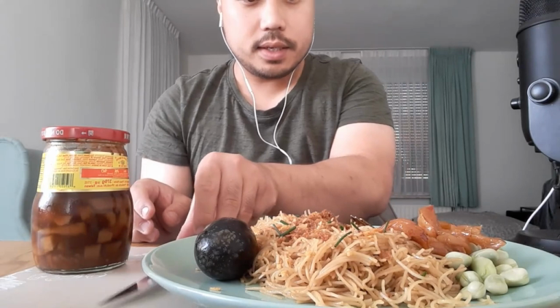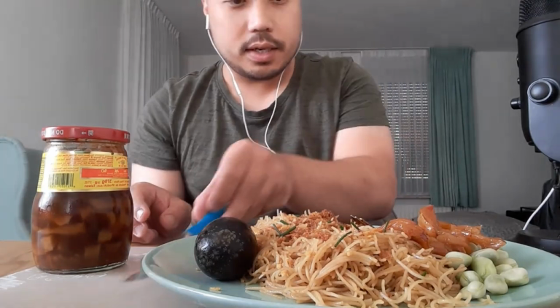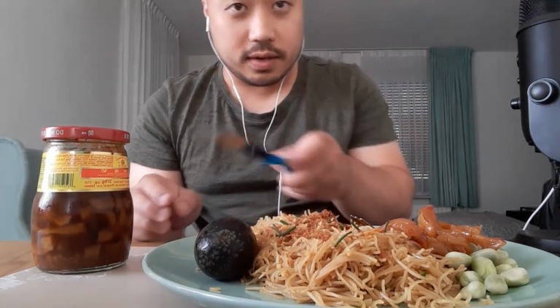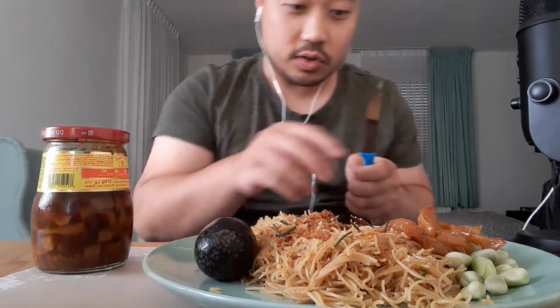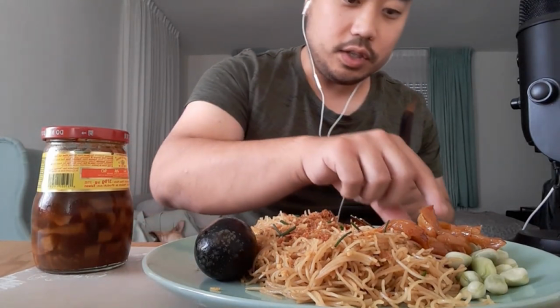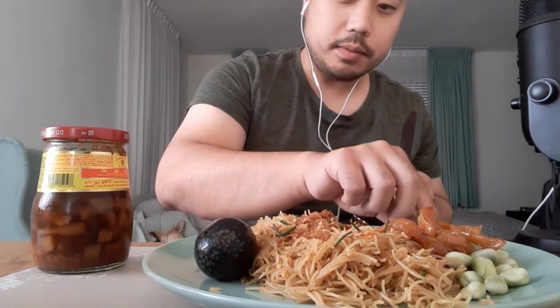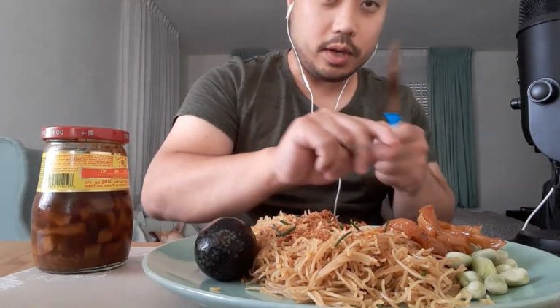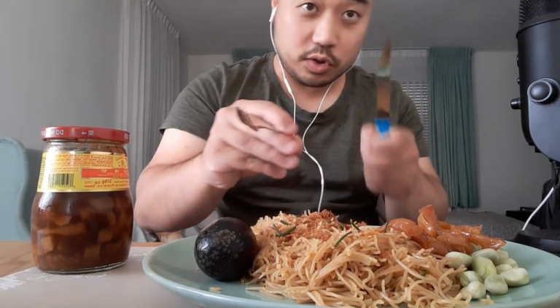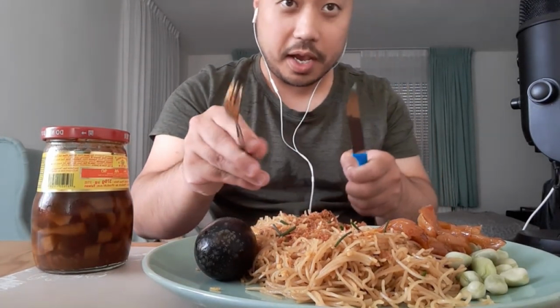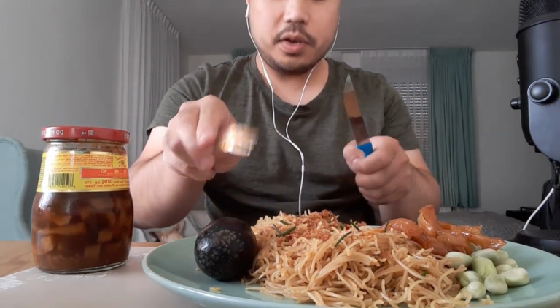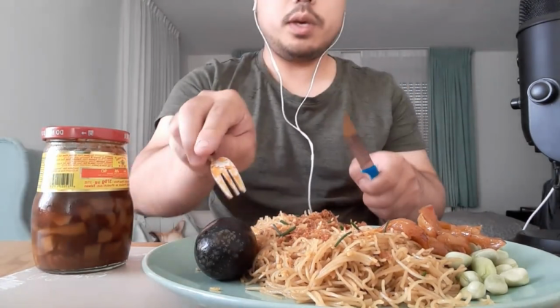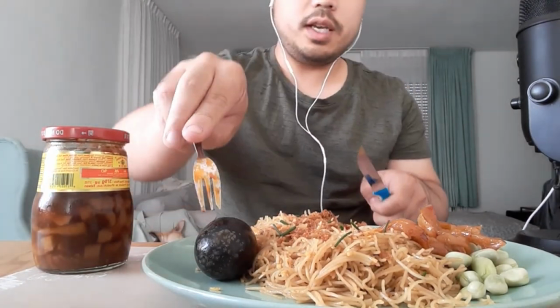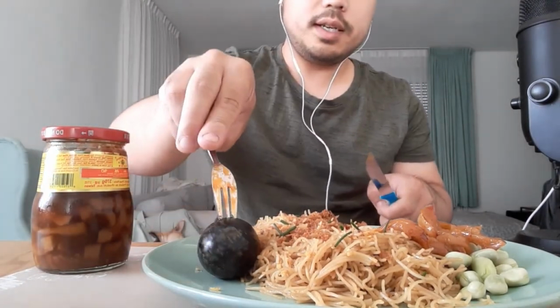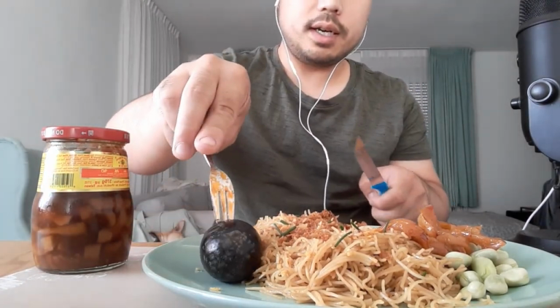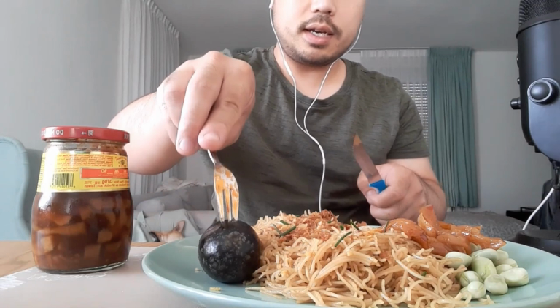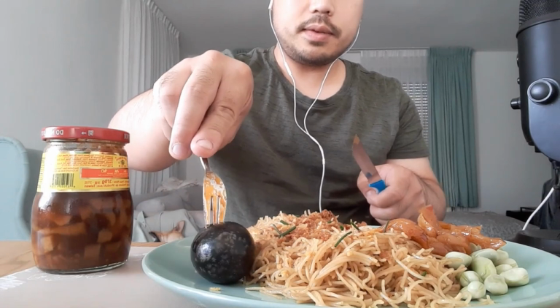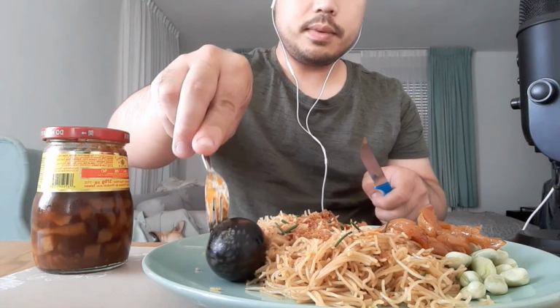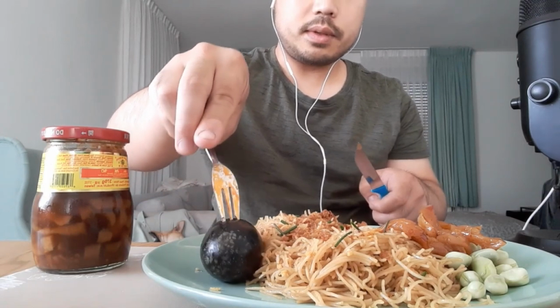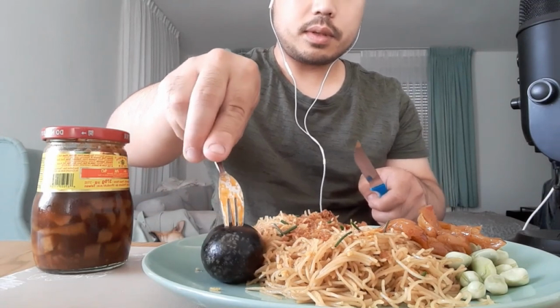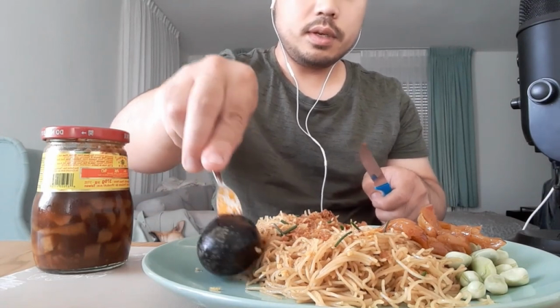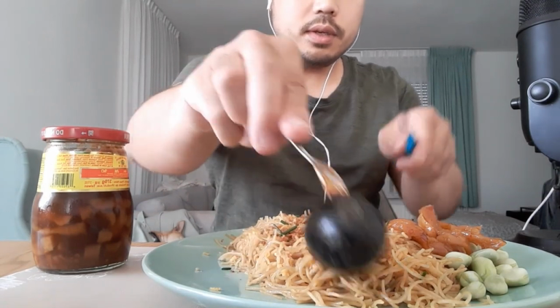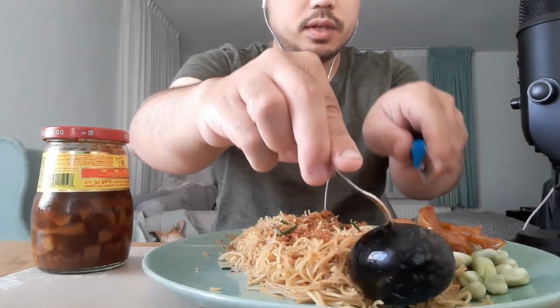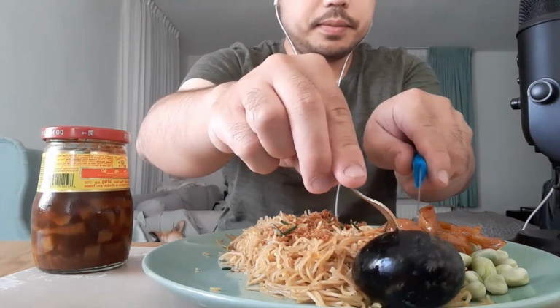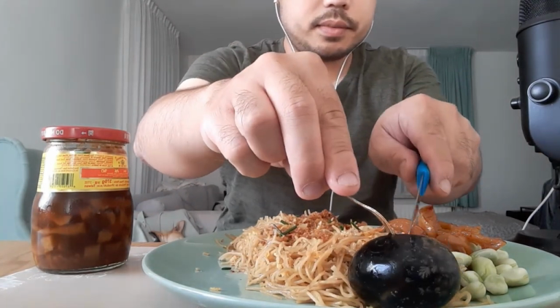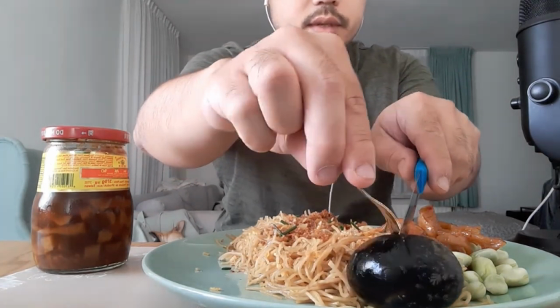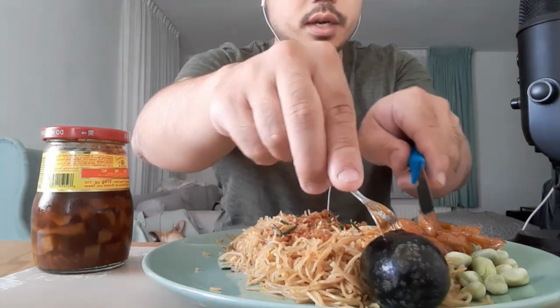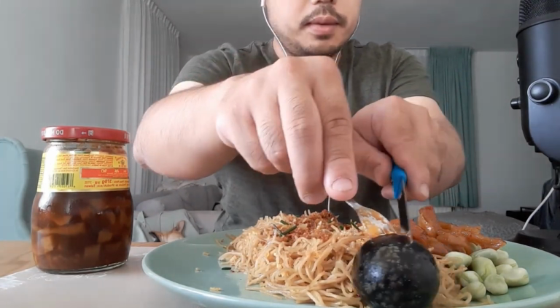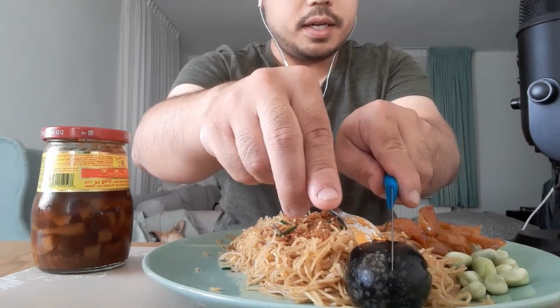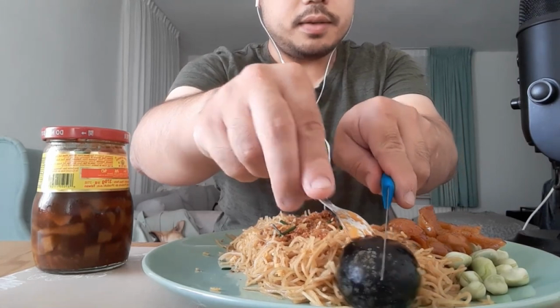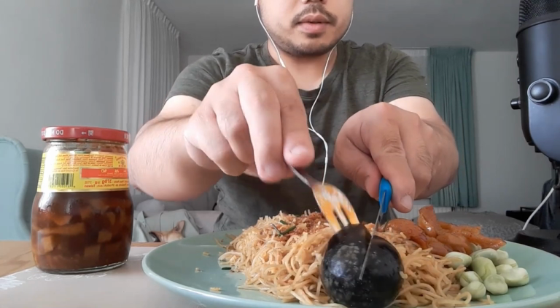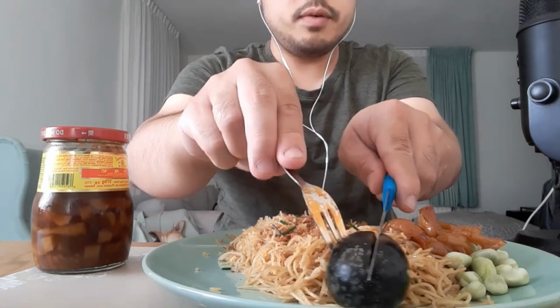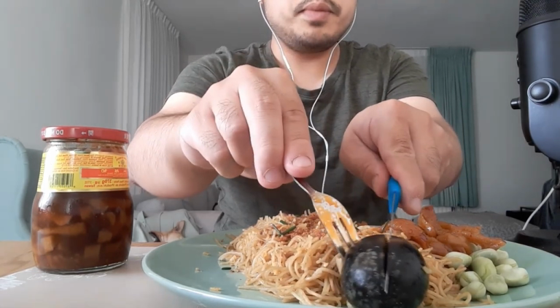Nothing strange, but we're gonna try — we're gonna eat the duck egg. You see, I cut it into four pieces.